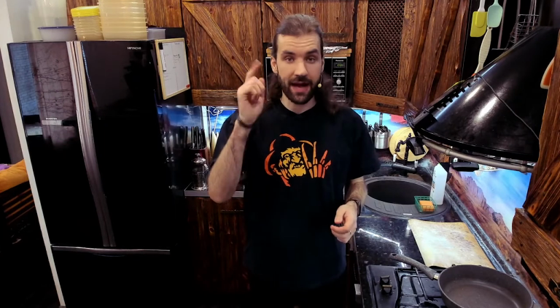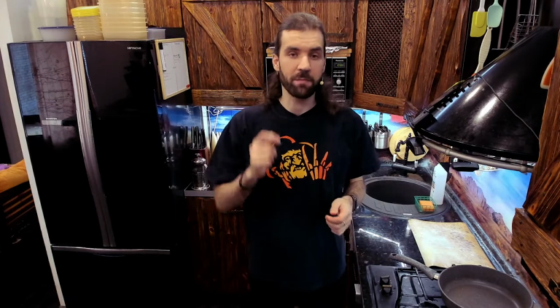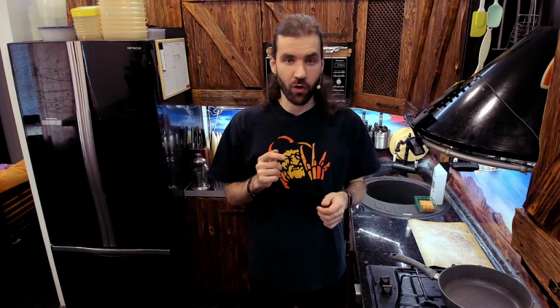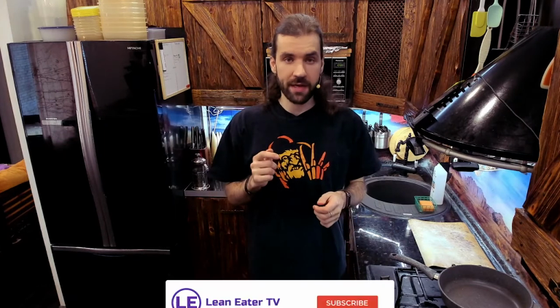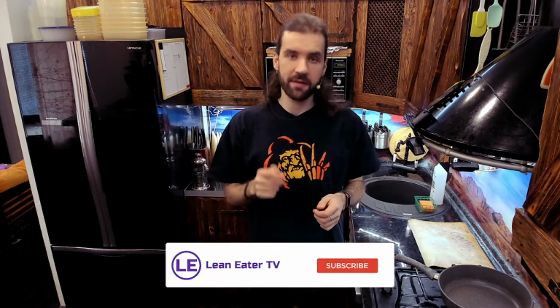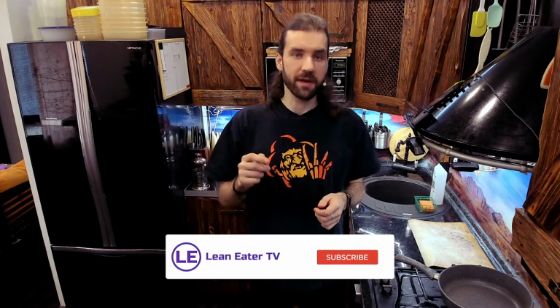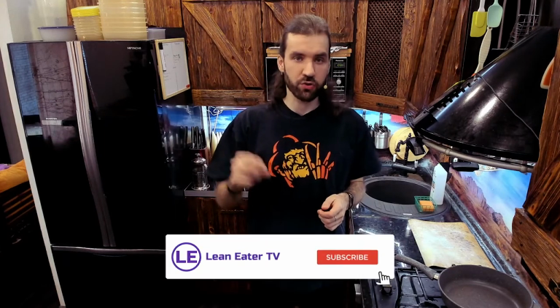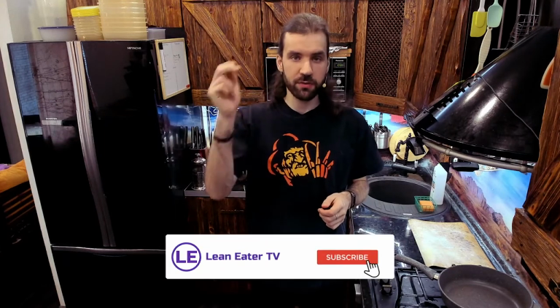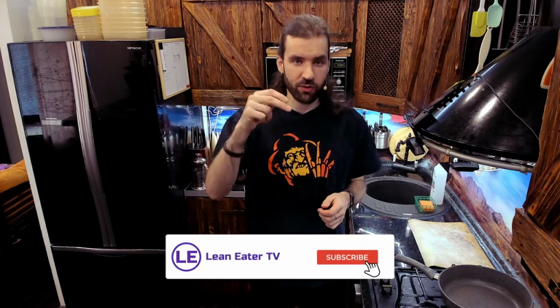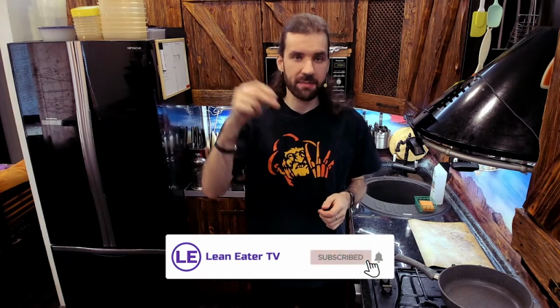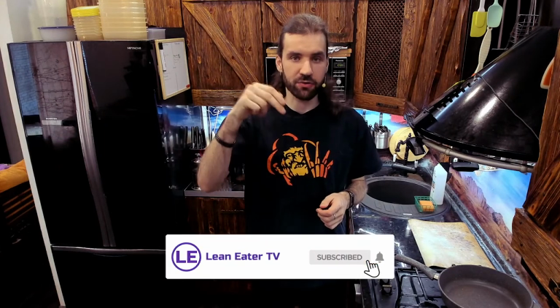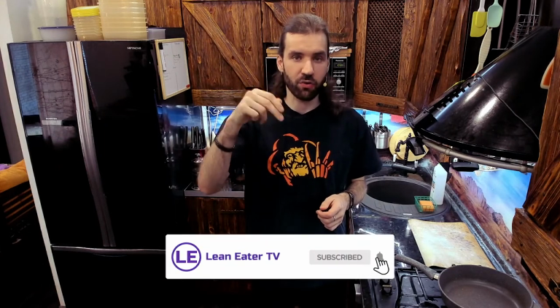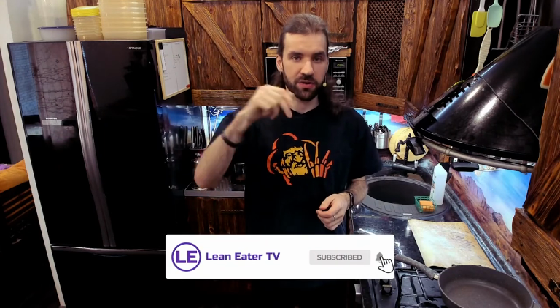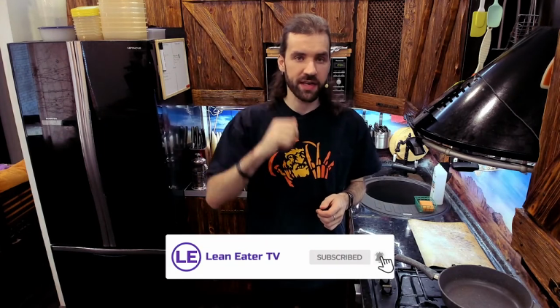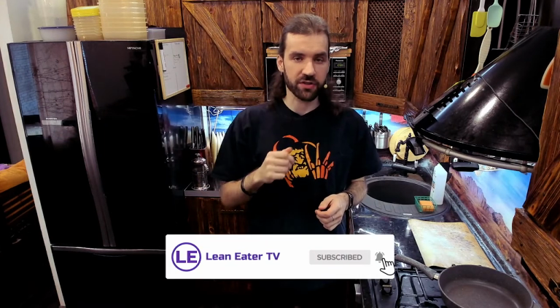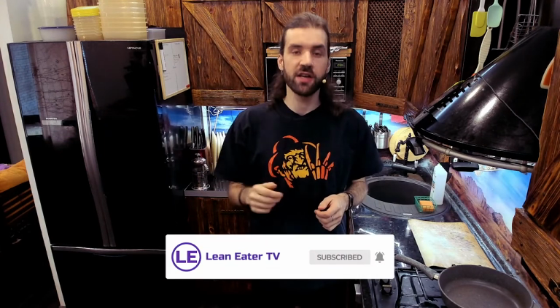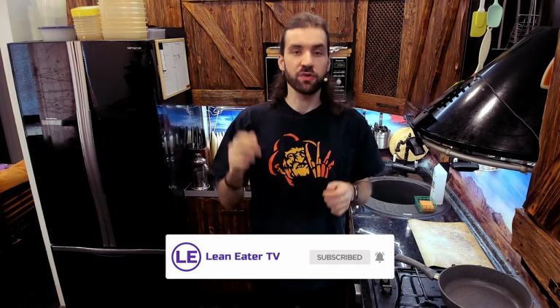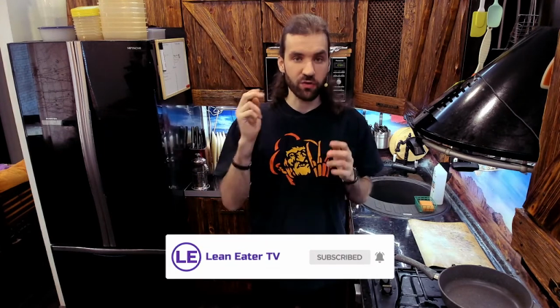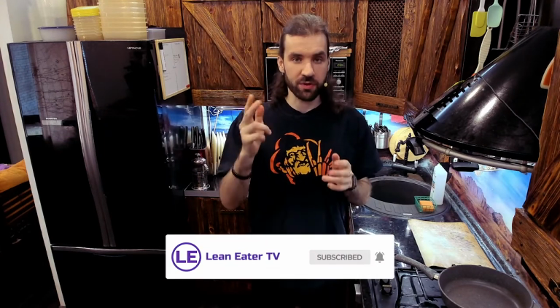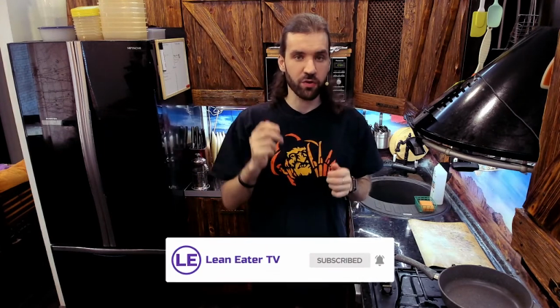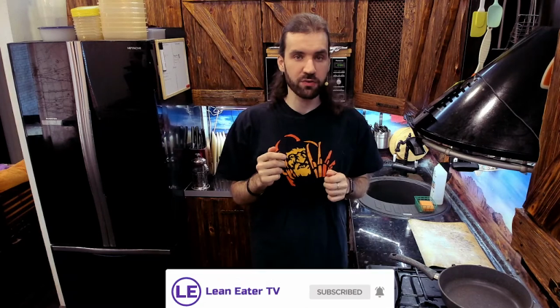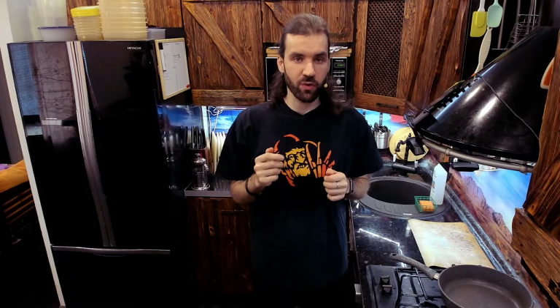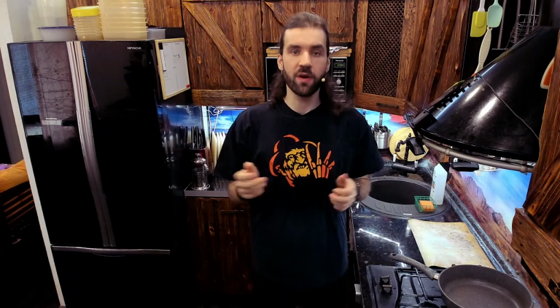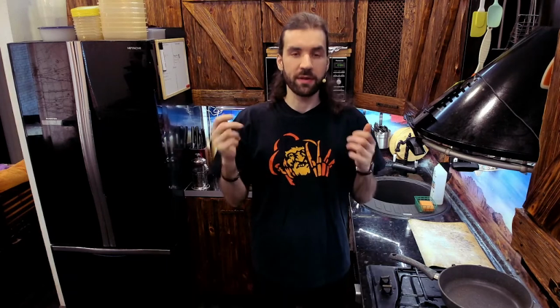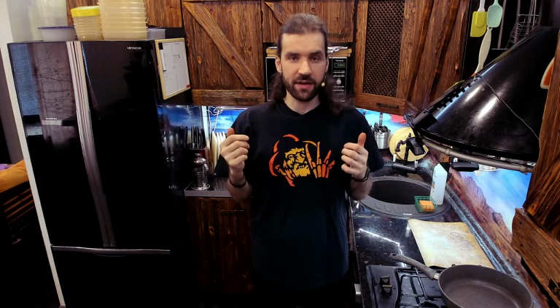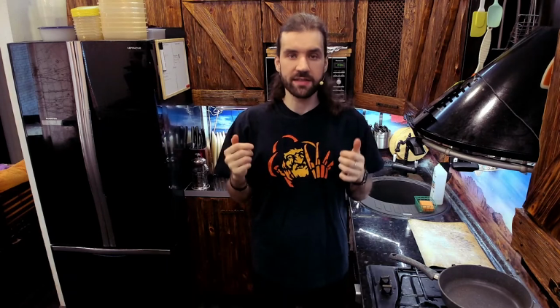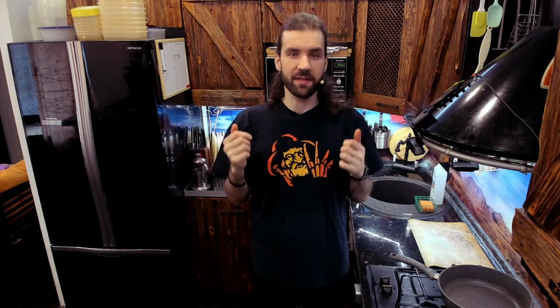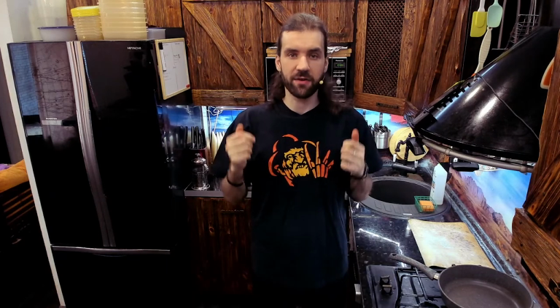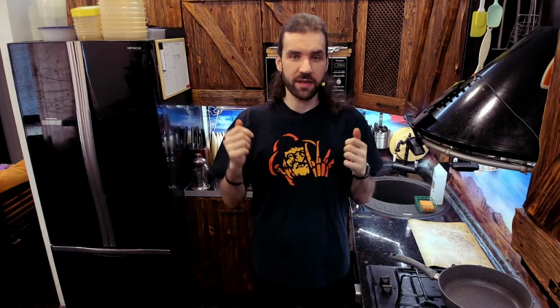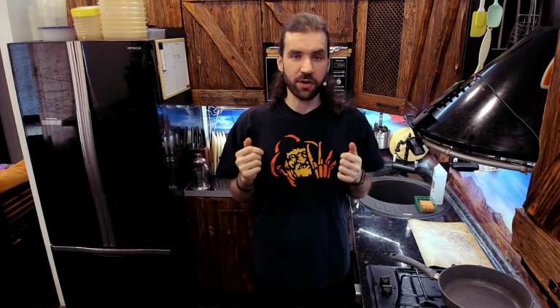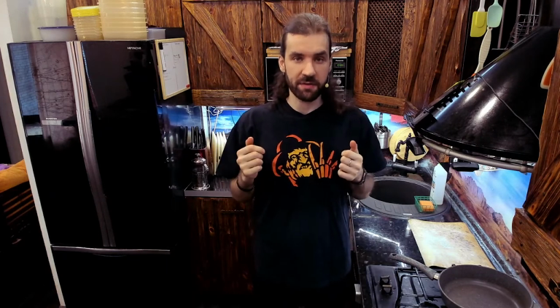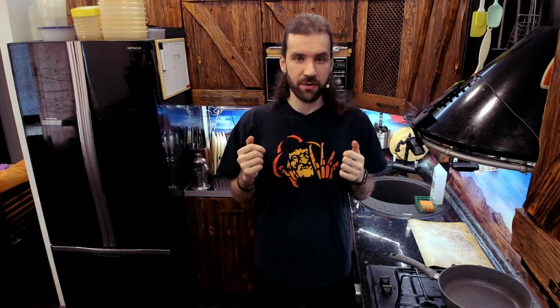Now, before we begin, make sure to subscribe and turn on notifications so that you'll be the first one to know when I release another keto recipe video.